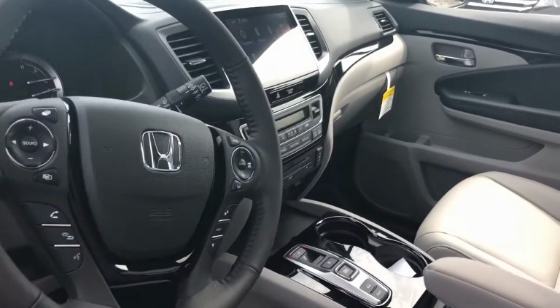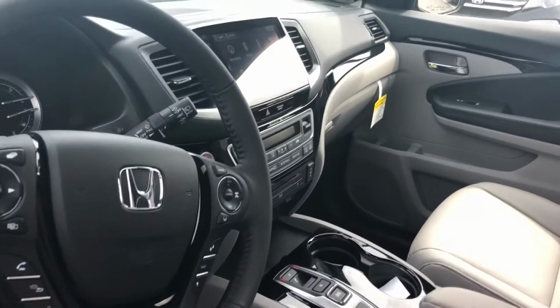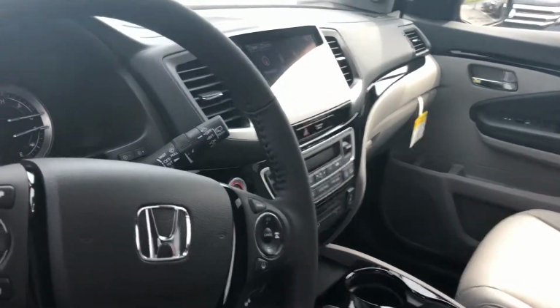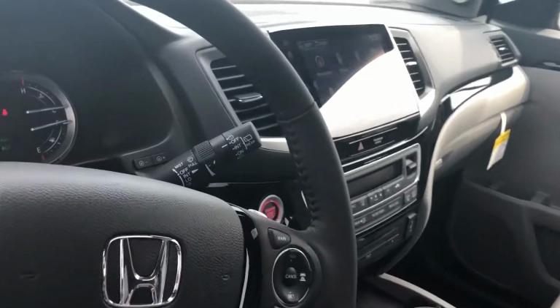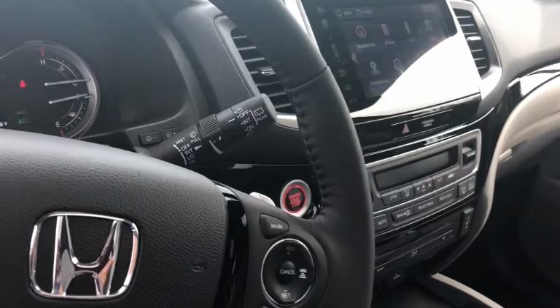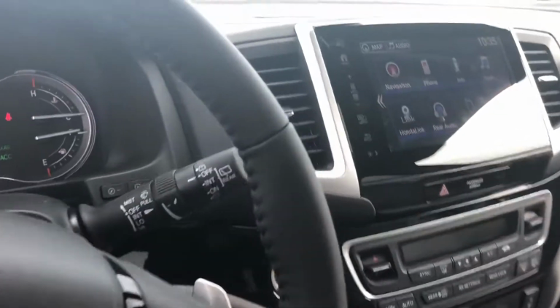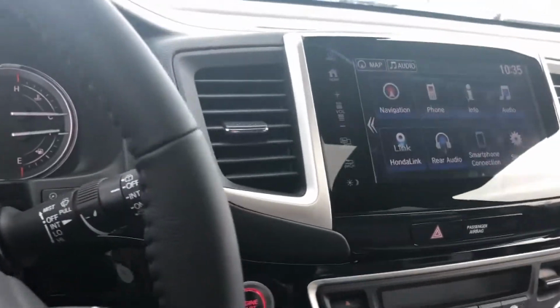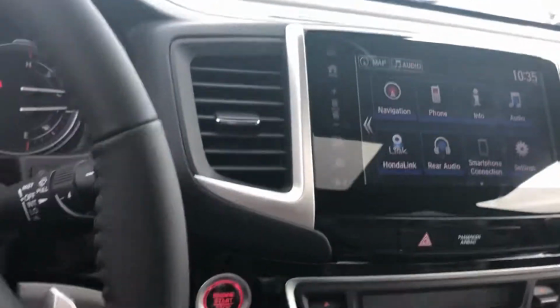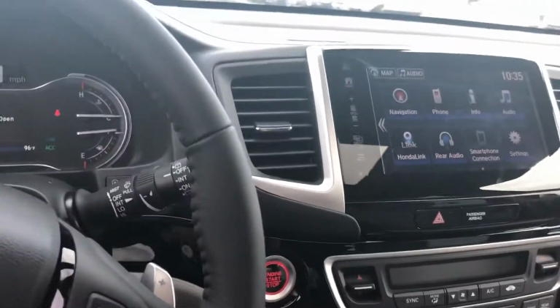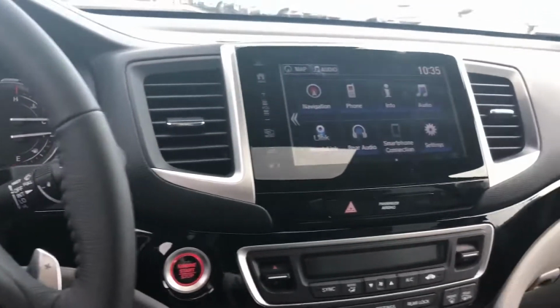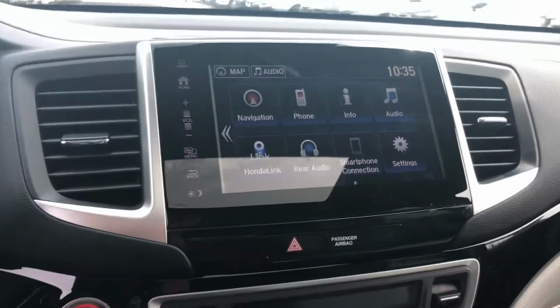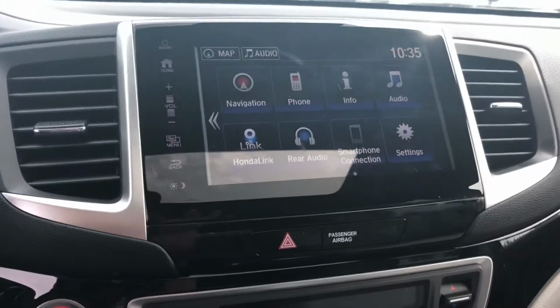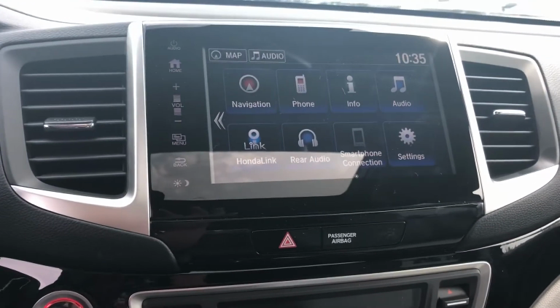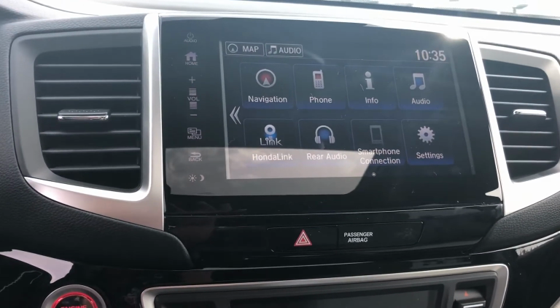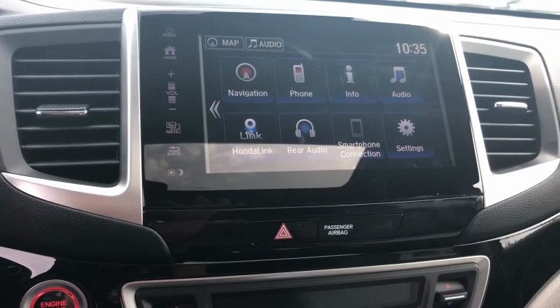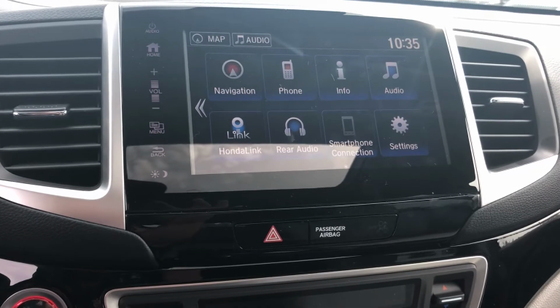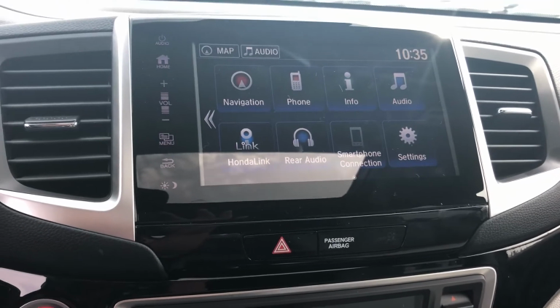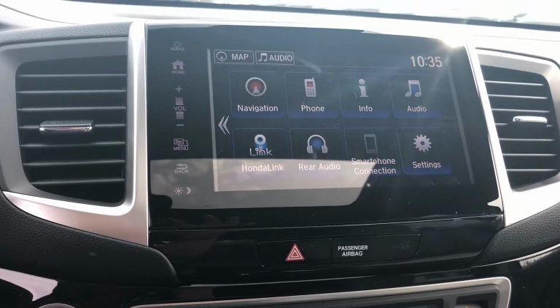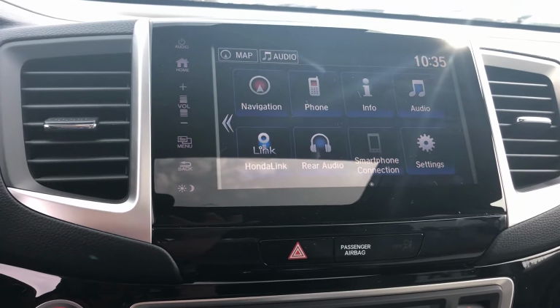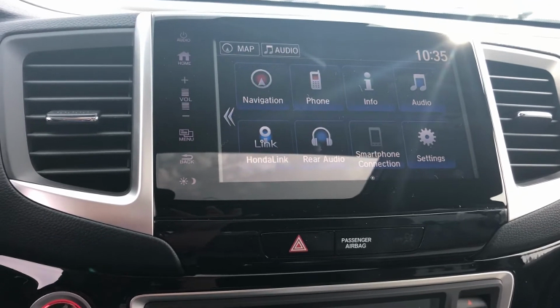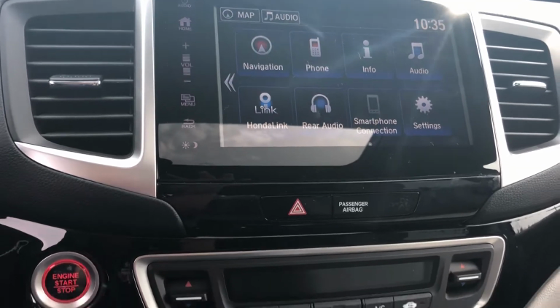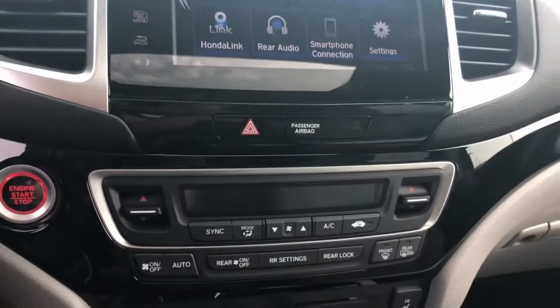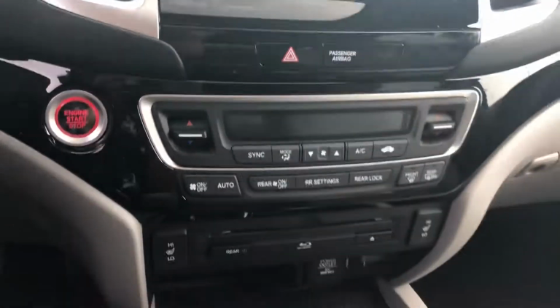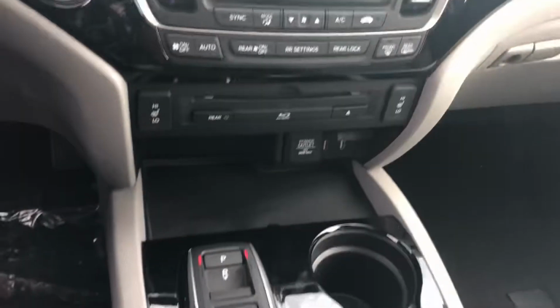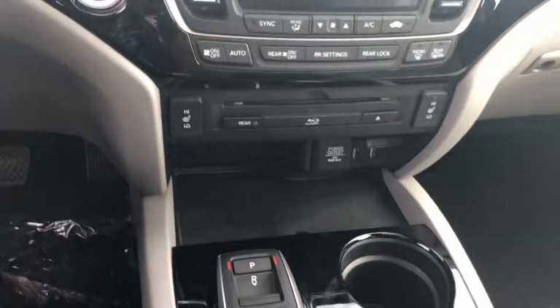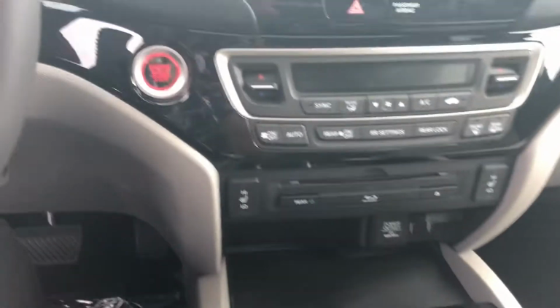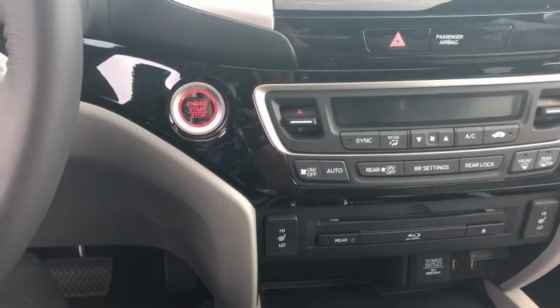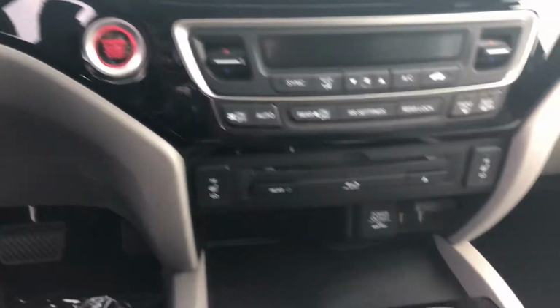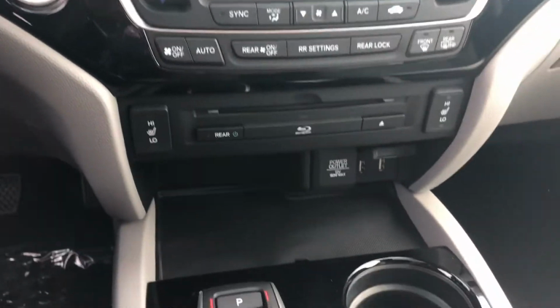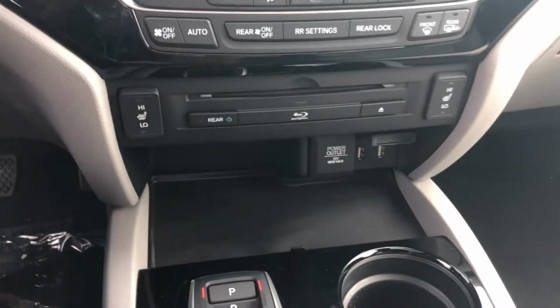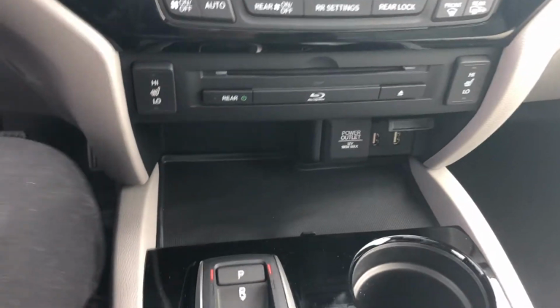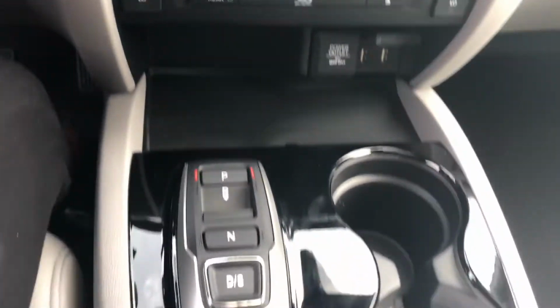This does have Honda Sensing, lane departure mitigation, Apple CarPlay, Android Auto, and navigation. As you can see, push start, and Blu-ray for the entertainment system in the back.